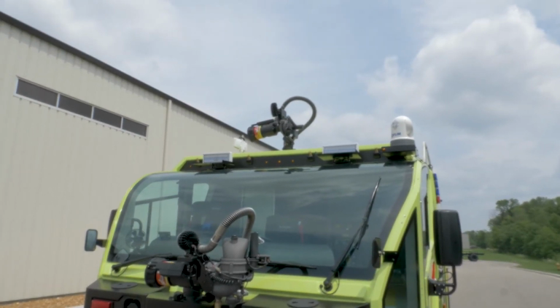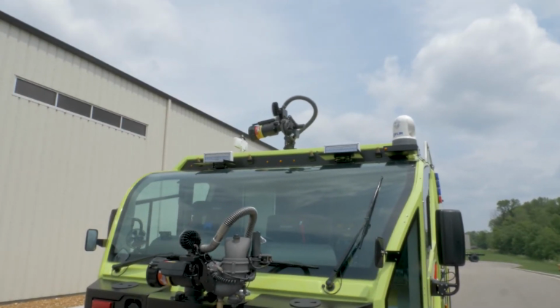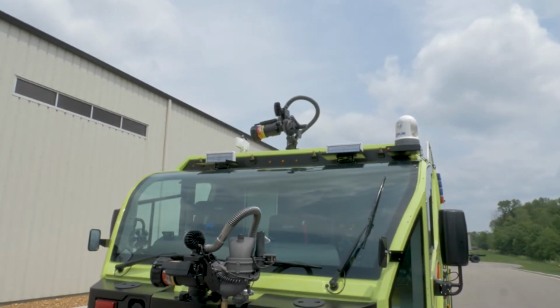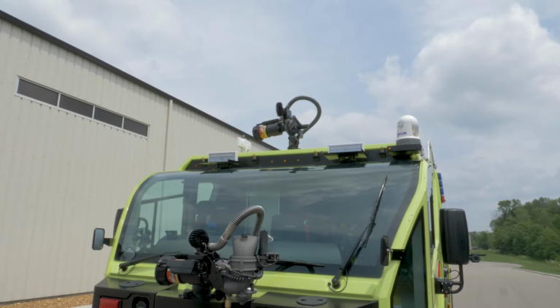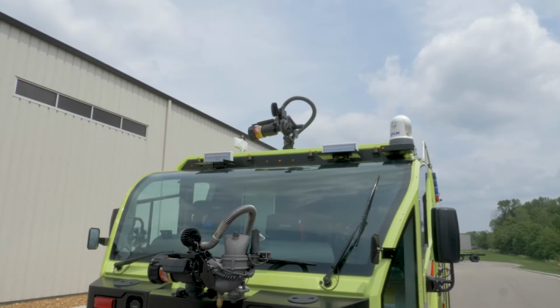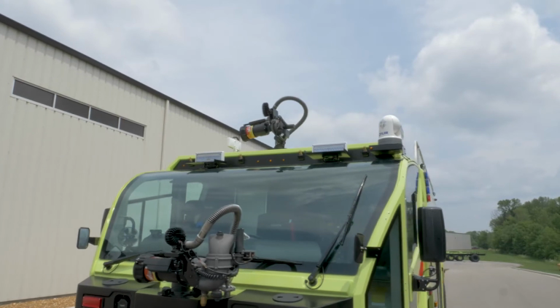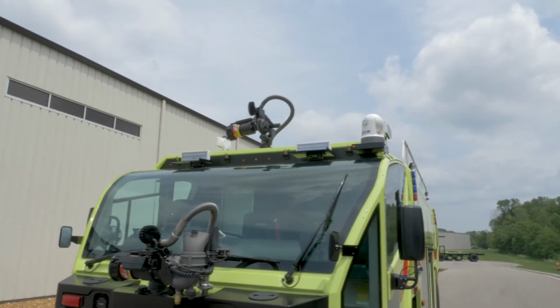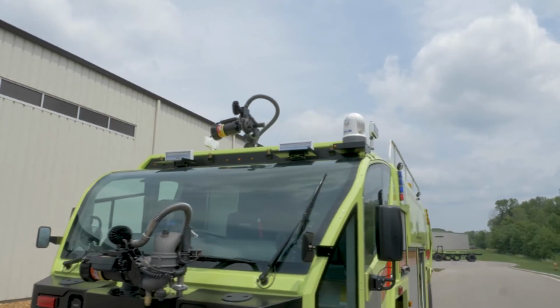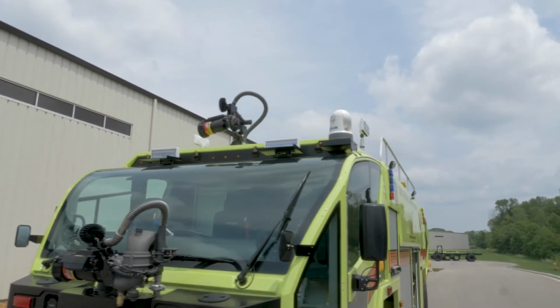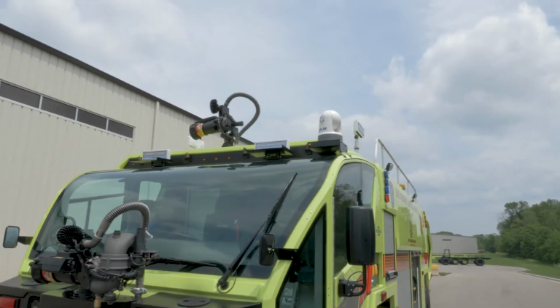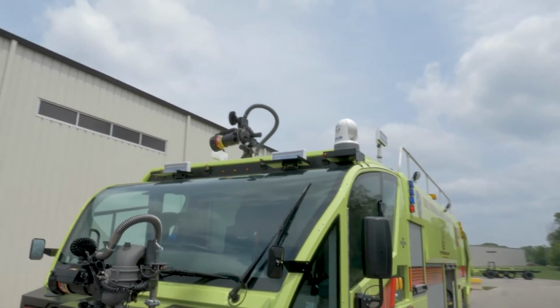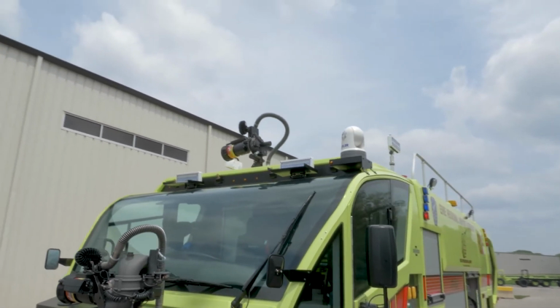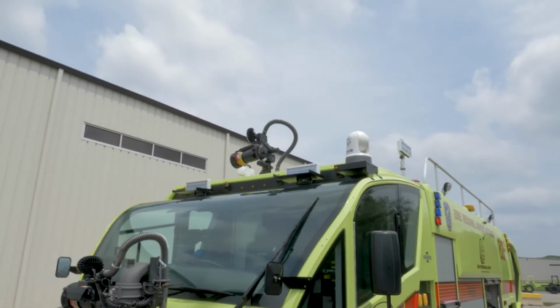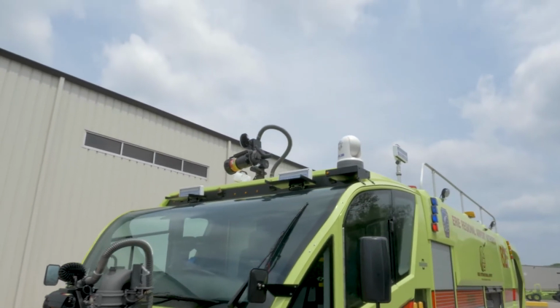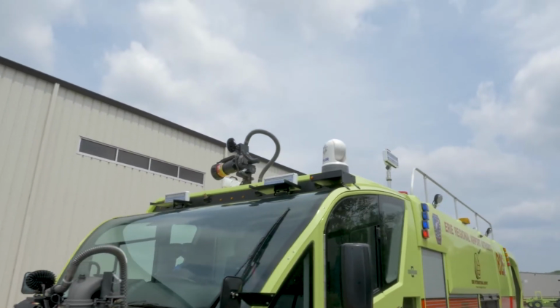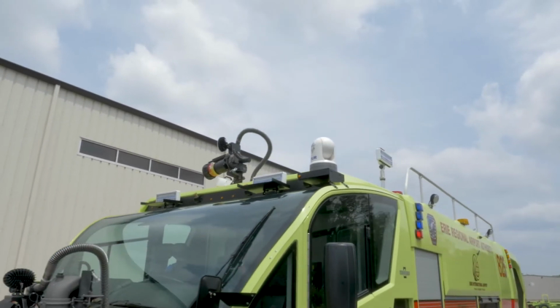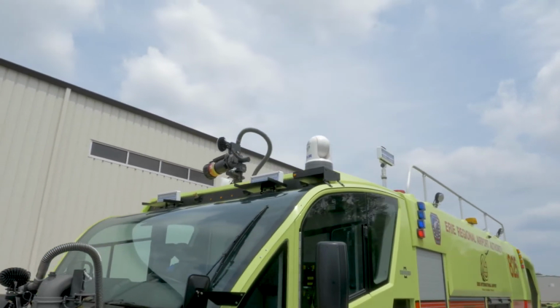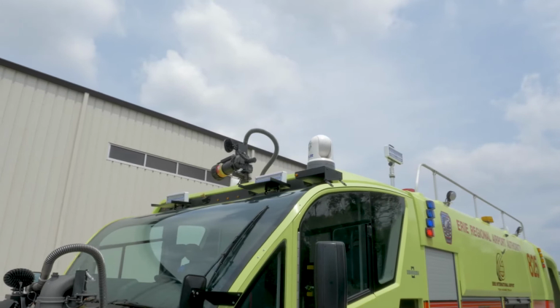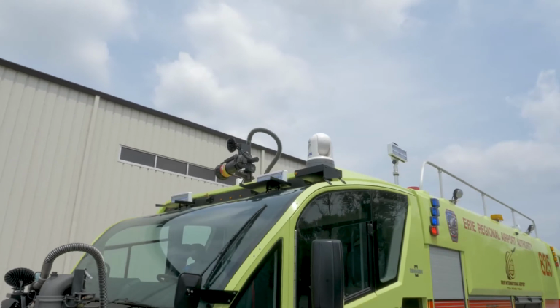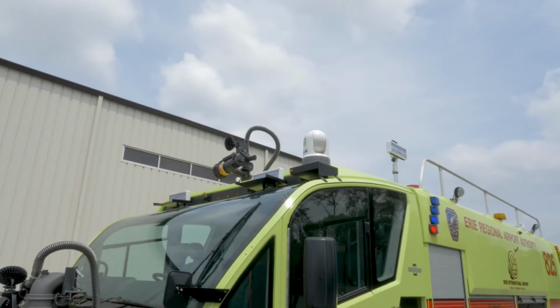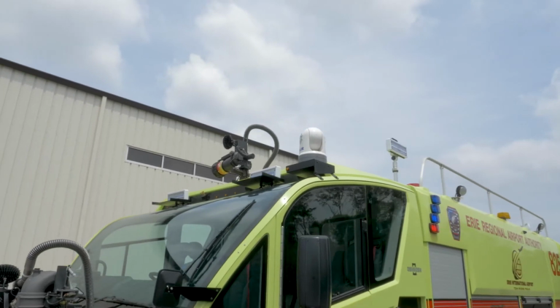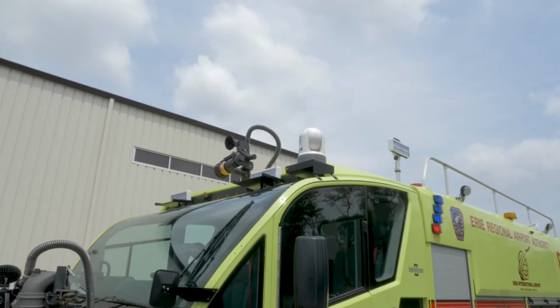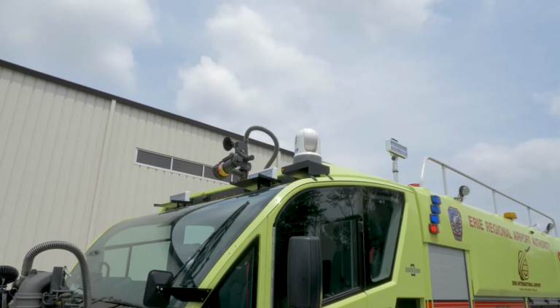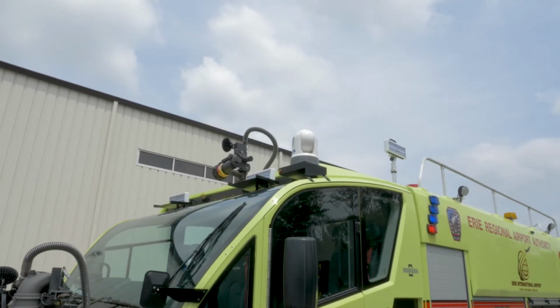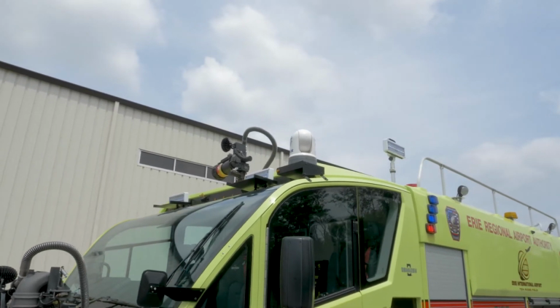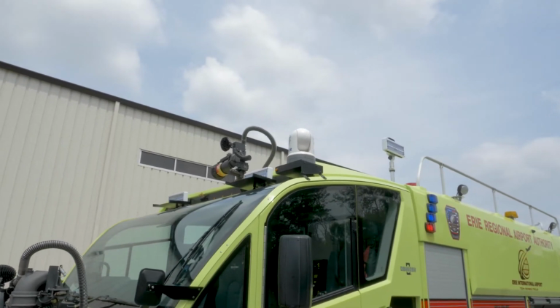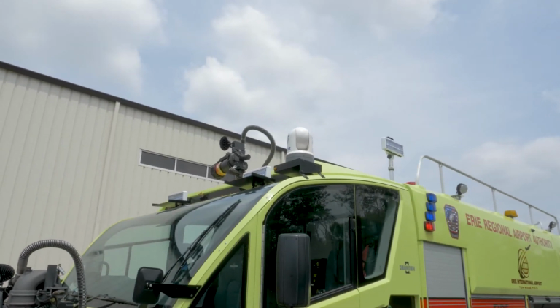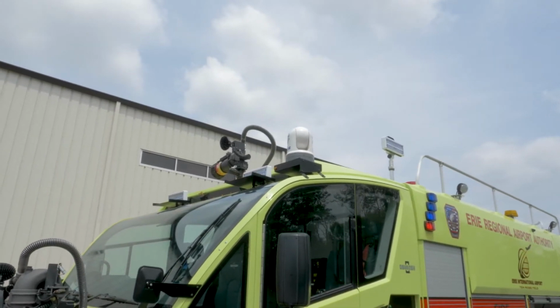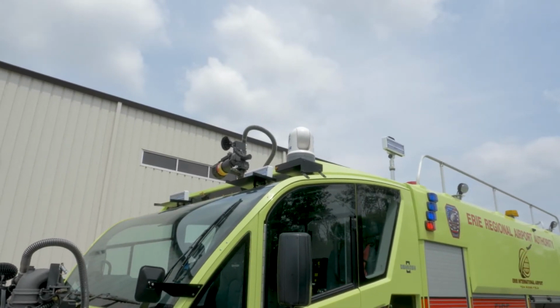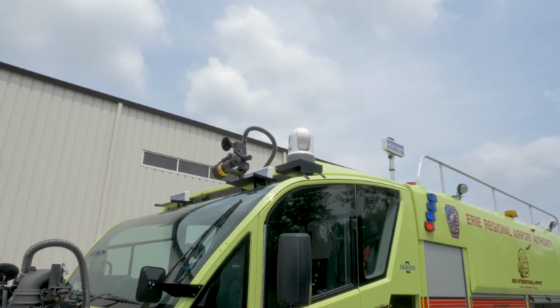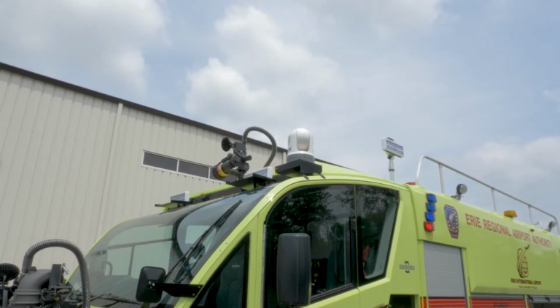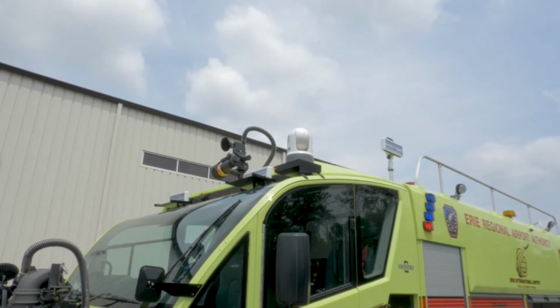The FLIR camera — a newer style FLIR camera — detects heat and fire. For any kind of aircraft fires or heat sensors, it gives you a high heat reading.